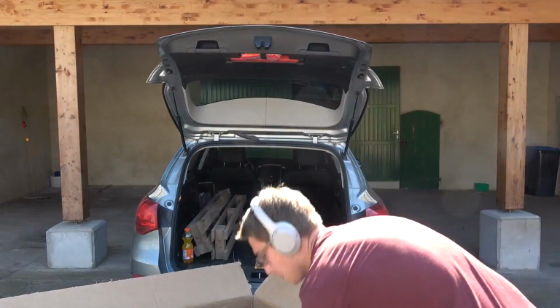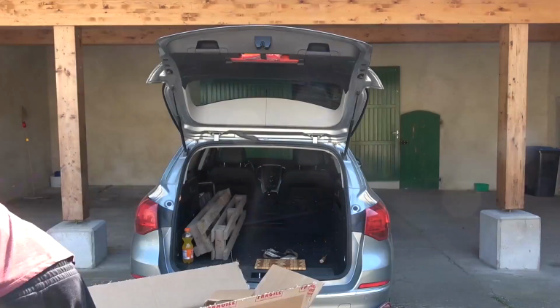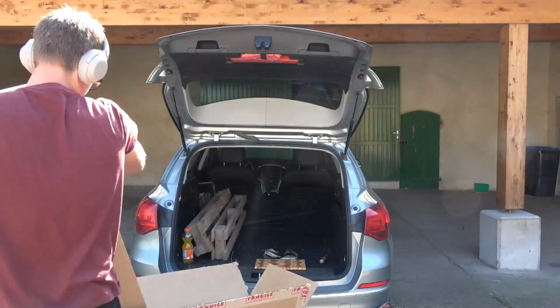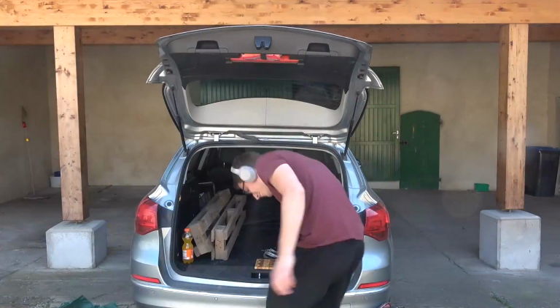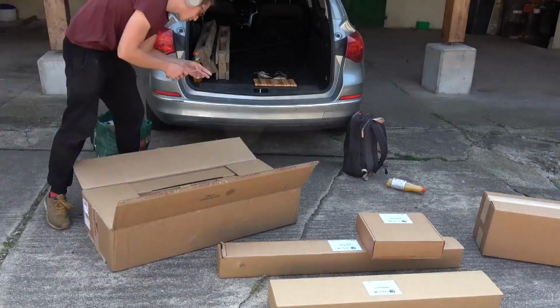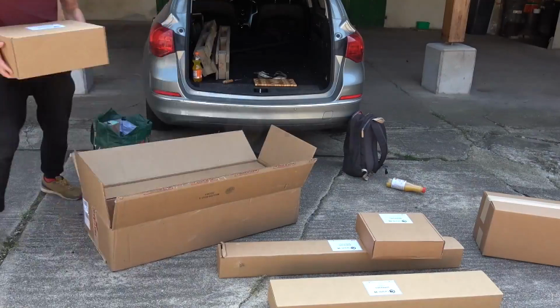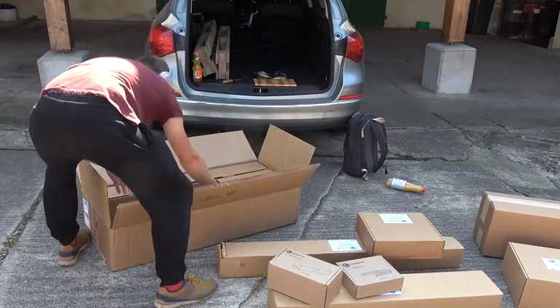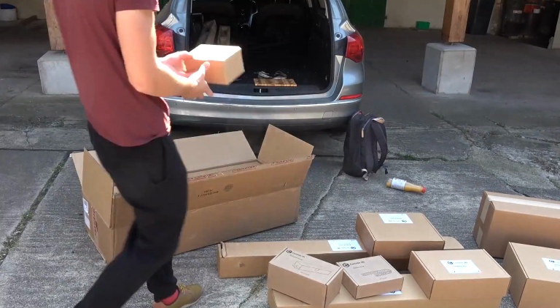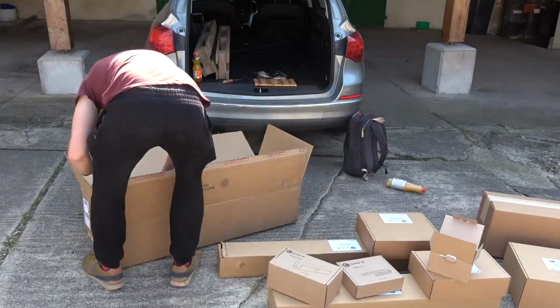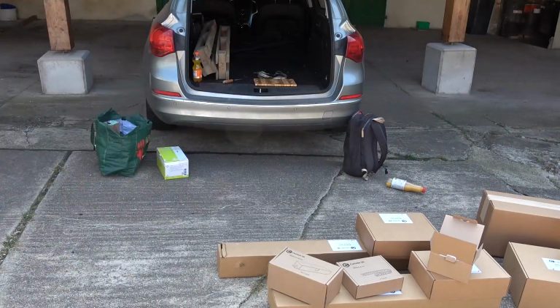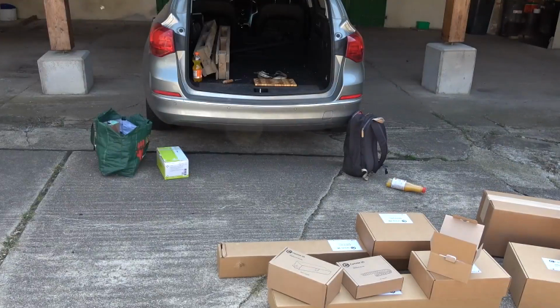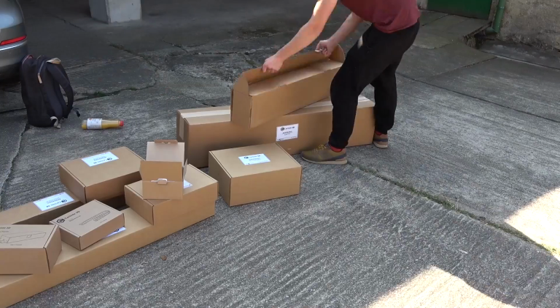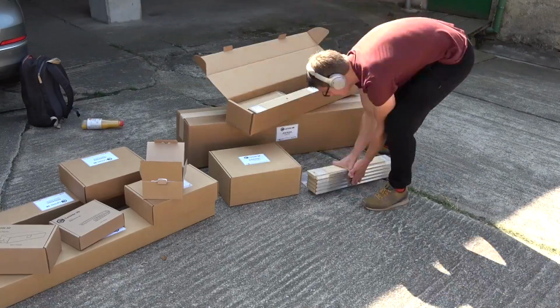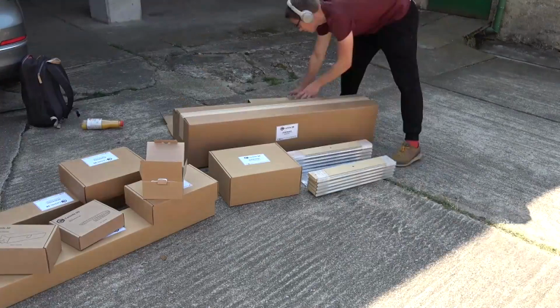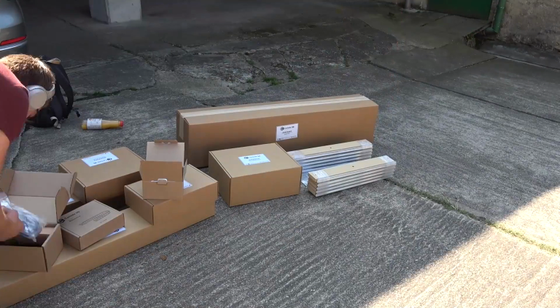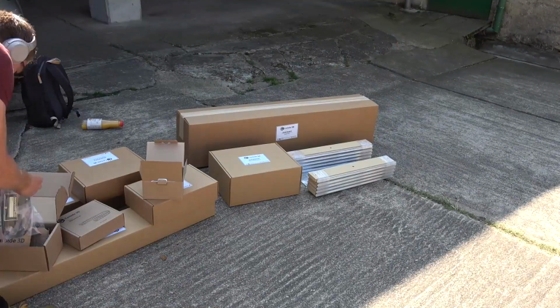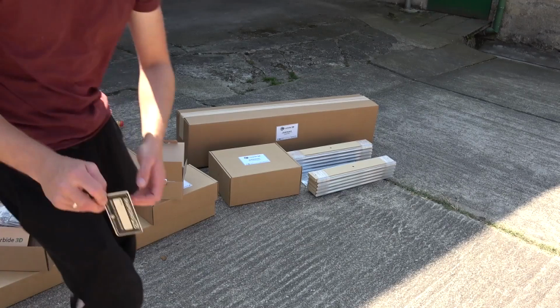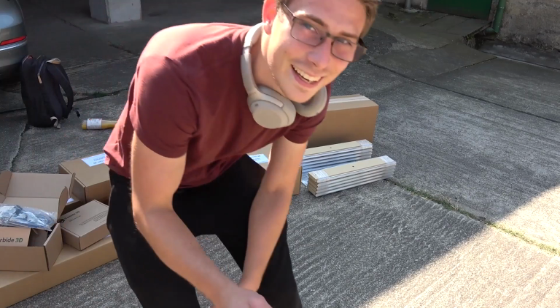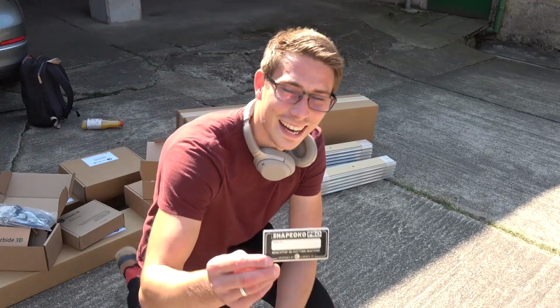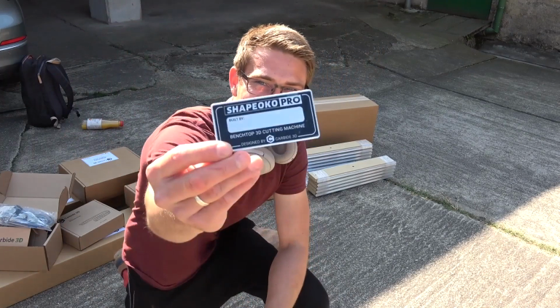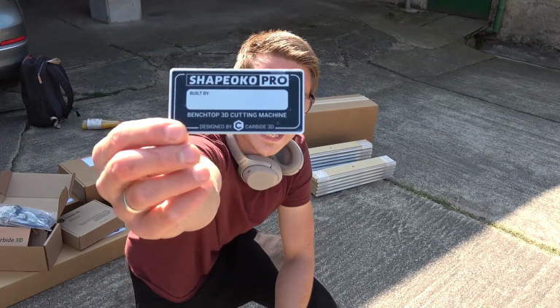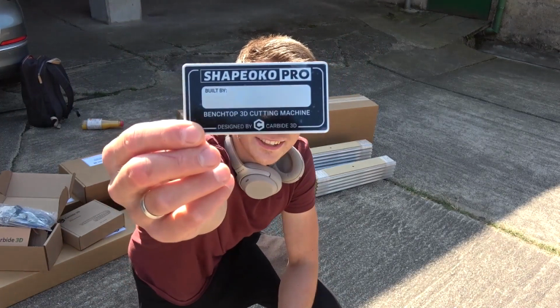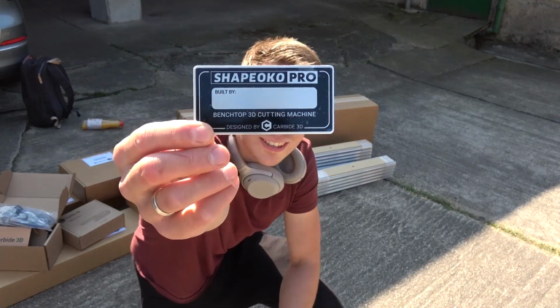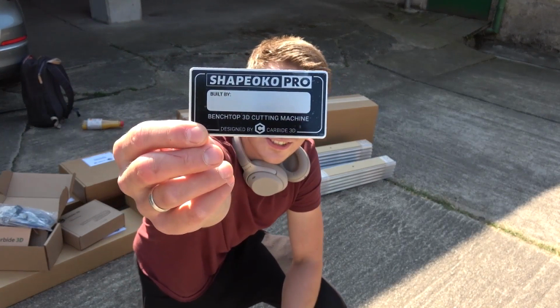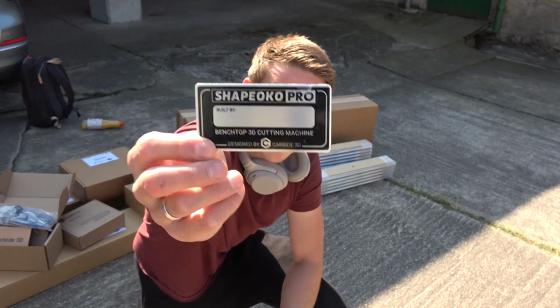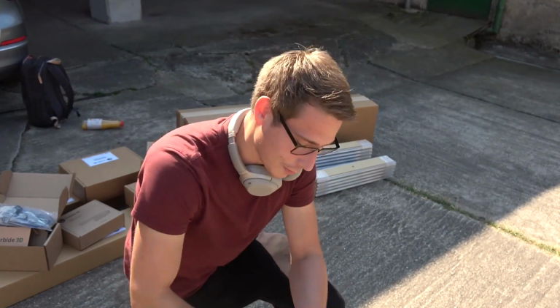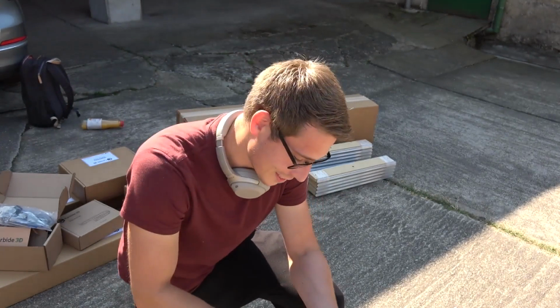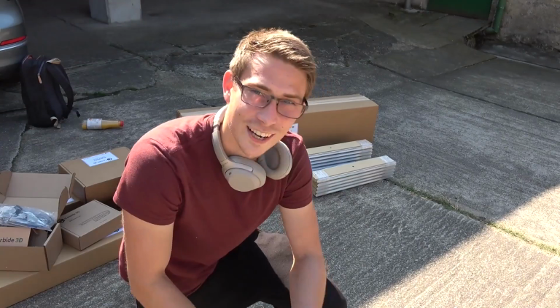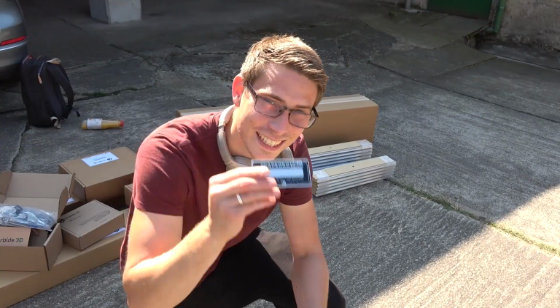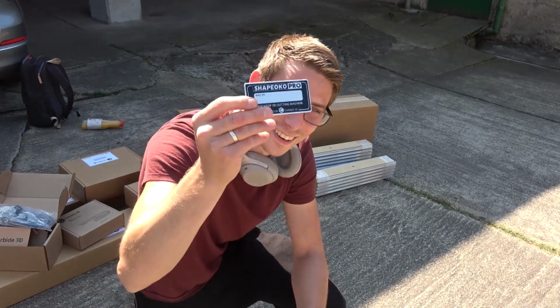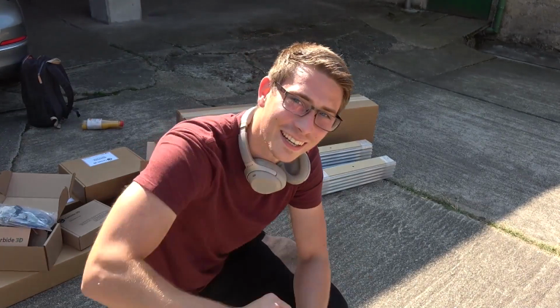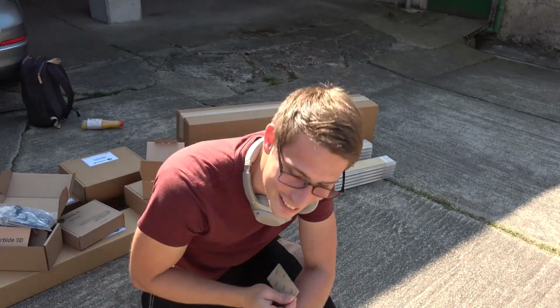First I unboxed most packages but made sure that I still knew which bigger box I pulled them out of. They are labeled for a reason I suppose. I like that little detail — you can put 'this Shapeoko built by Jens' on it for example. That's cool, I really like that little detail.